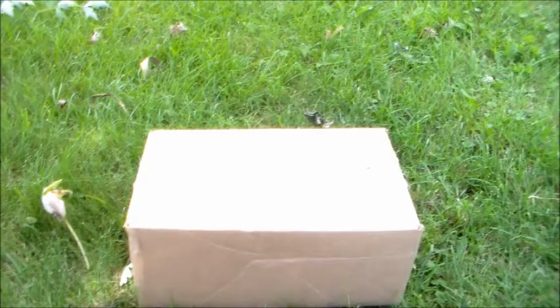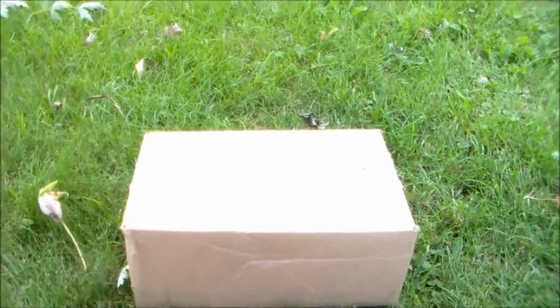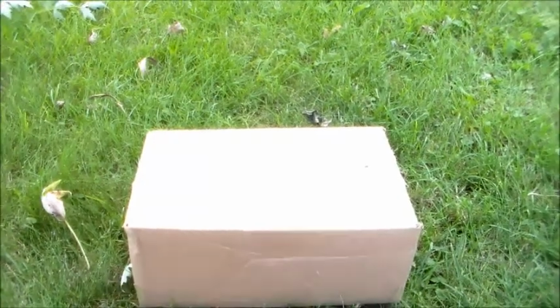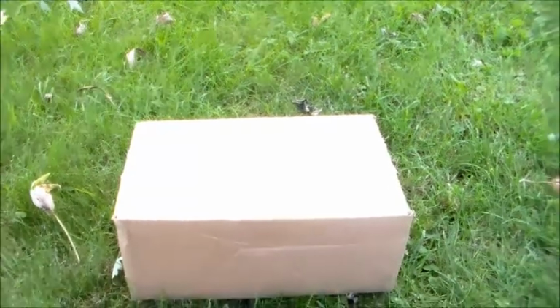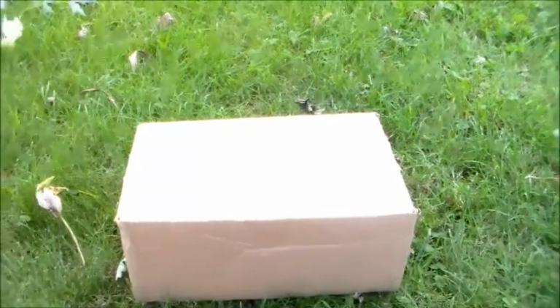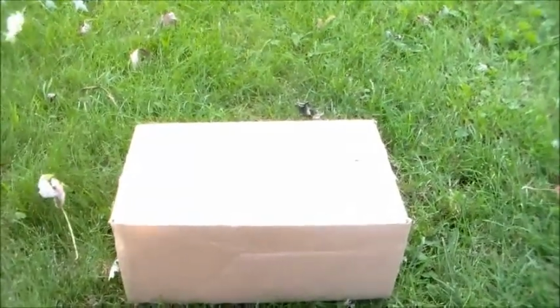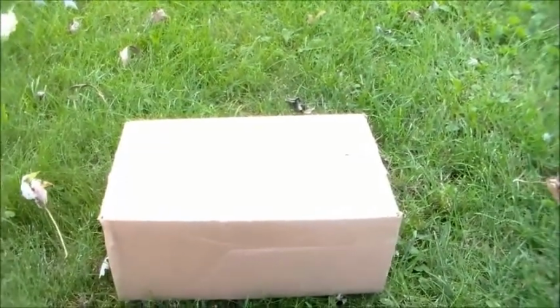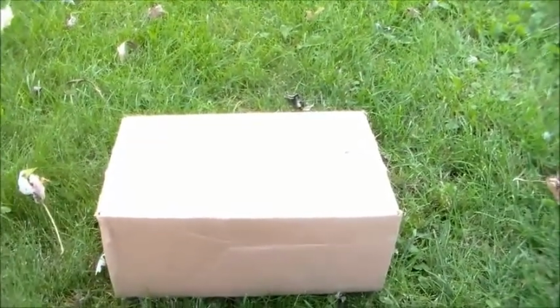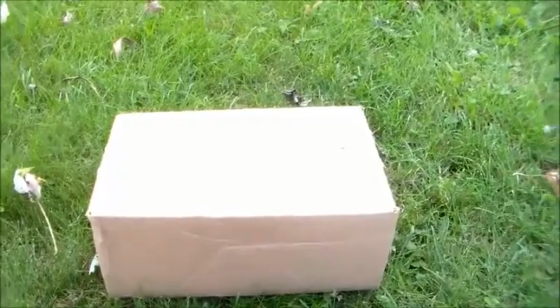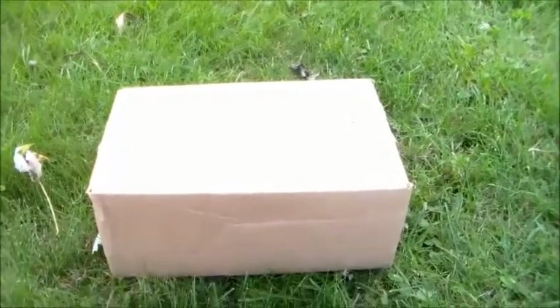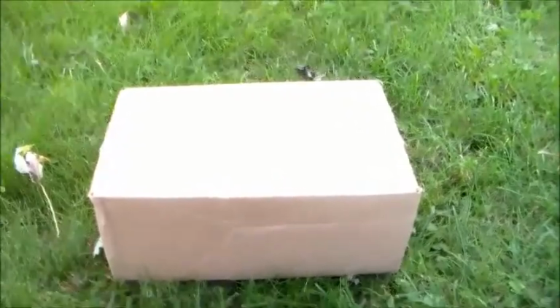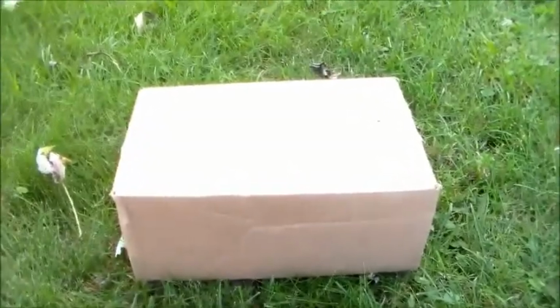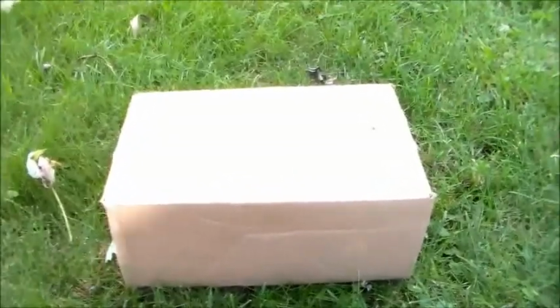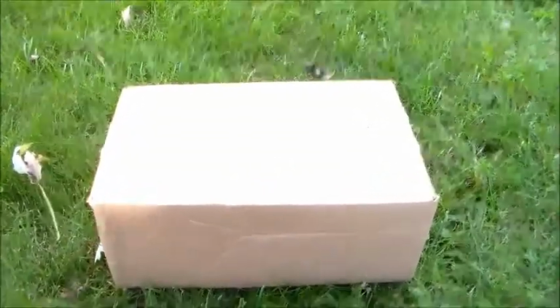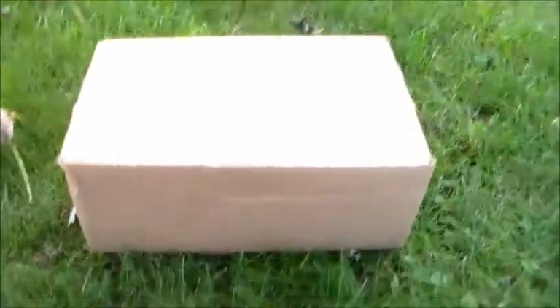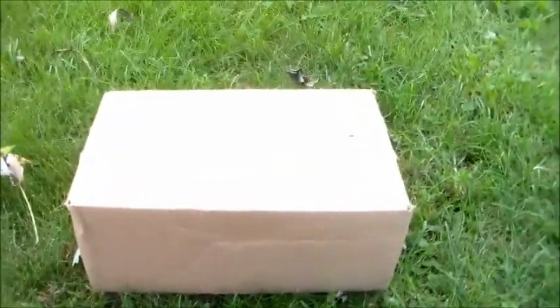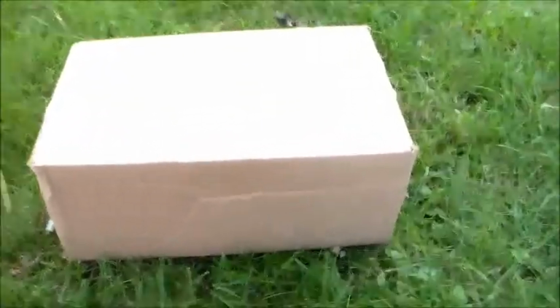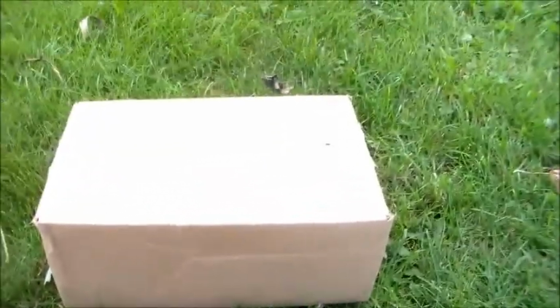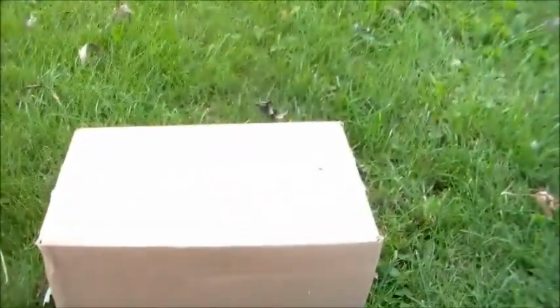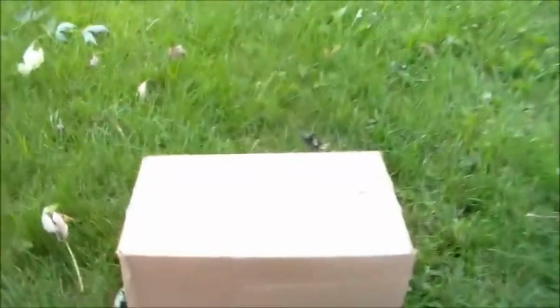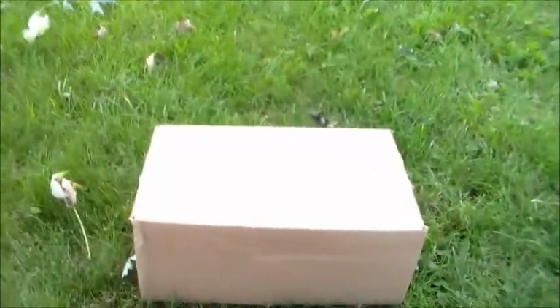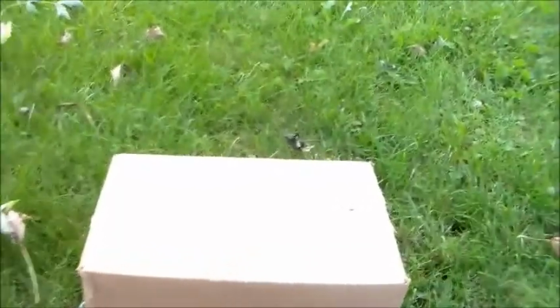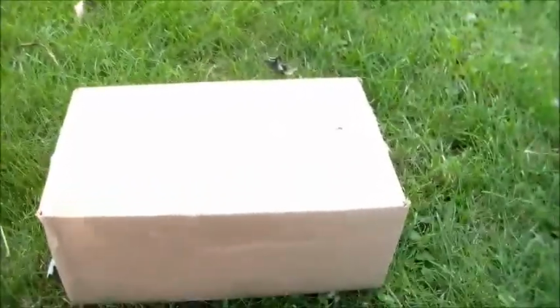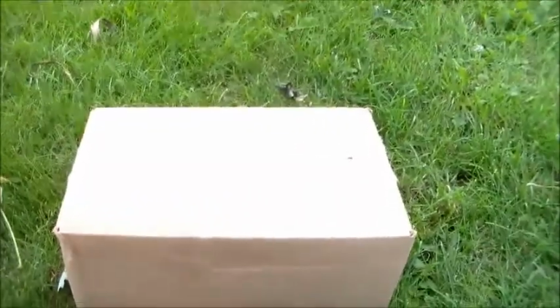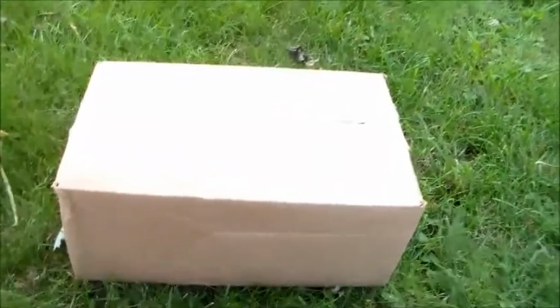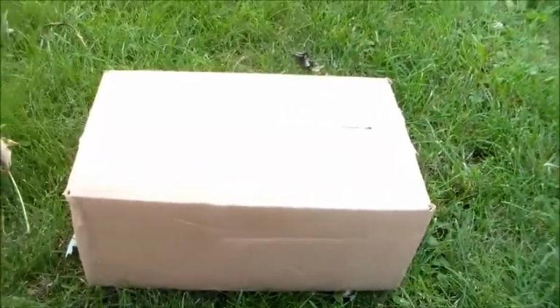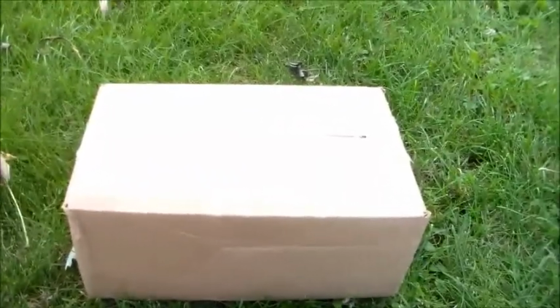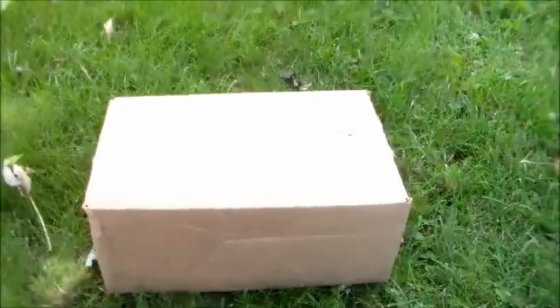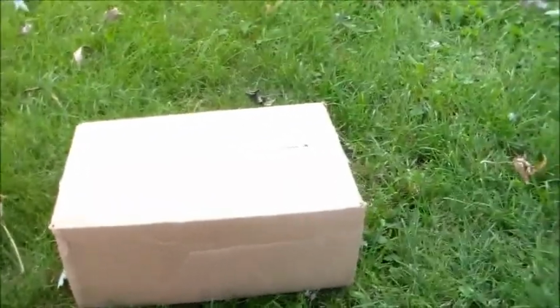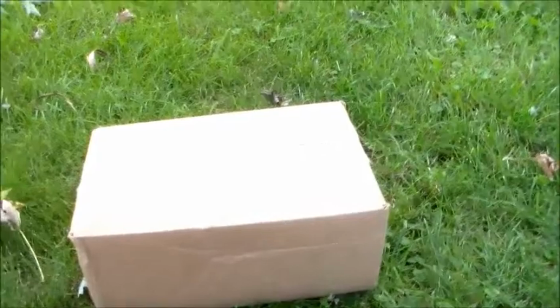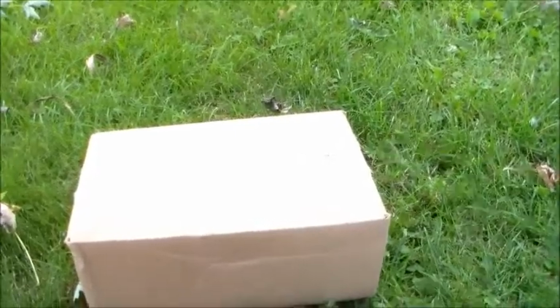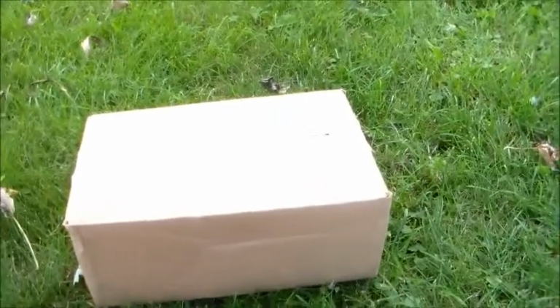Hi guys, Adventurous Webkinz here. I got a package, and as you can tell in the description, it's the Webkinz Signature African Wild Dog. This is my first signature ever. I'm so excited — I saw them before and they look so cute.